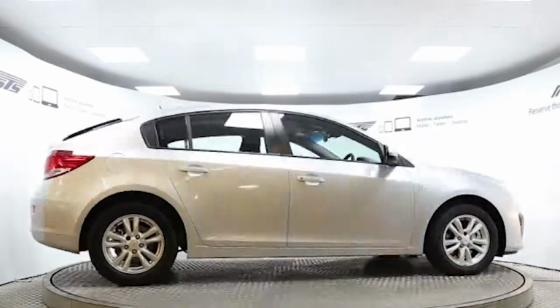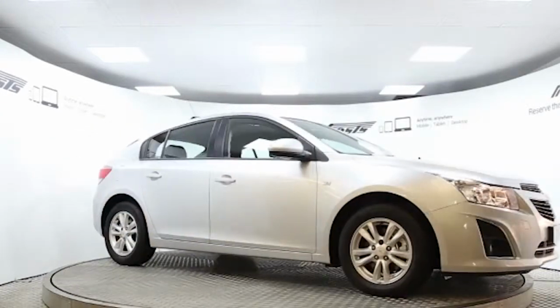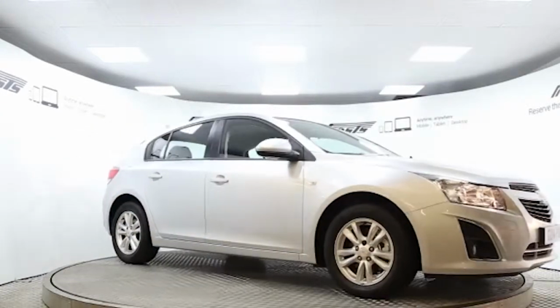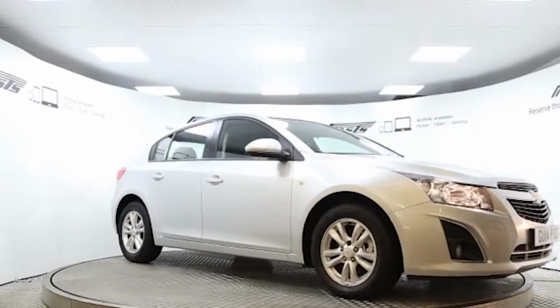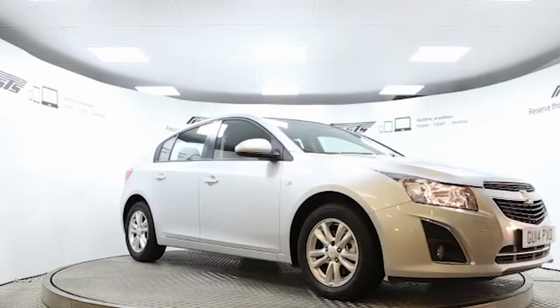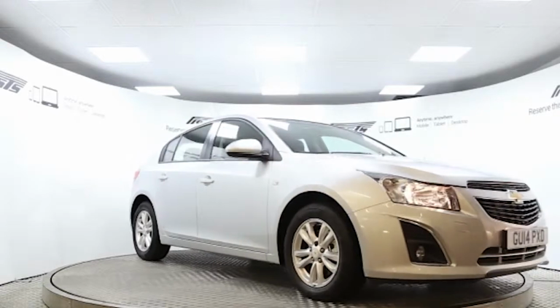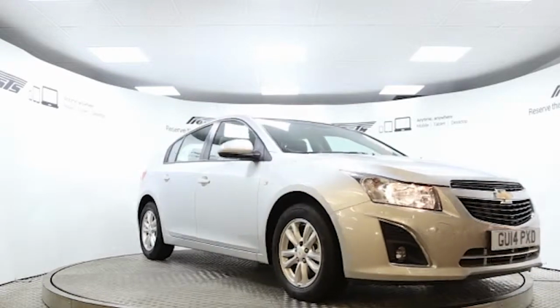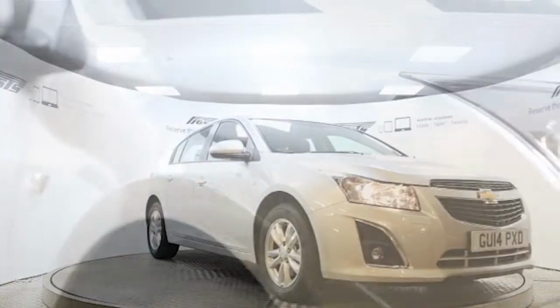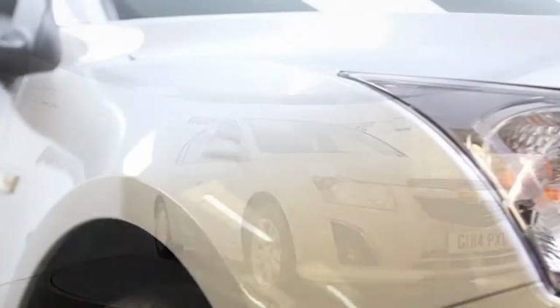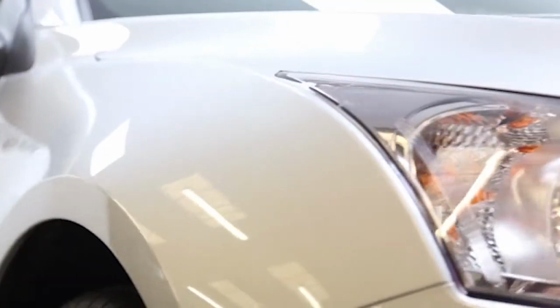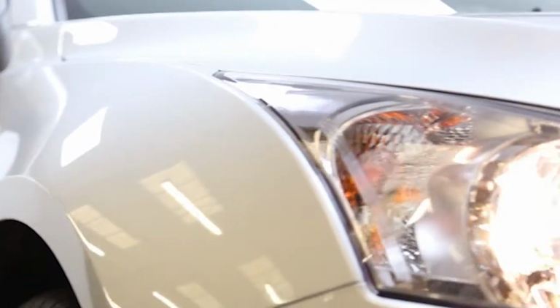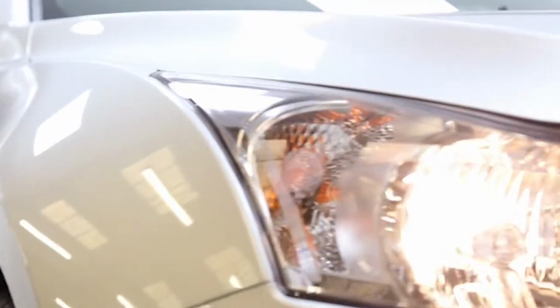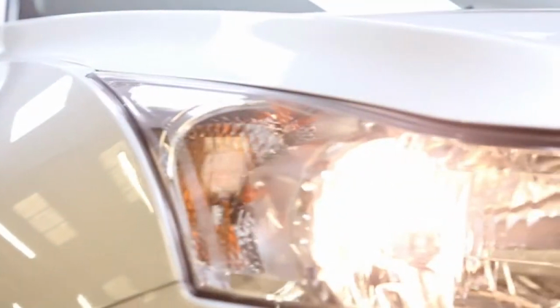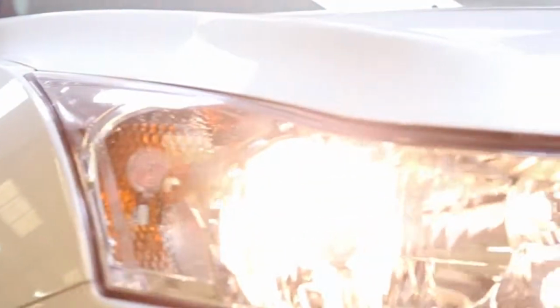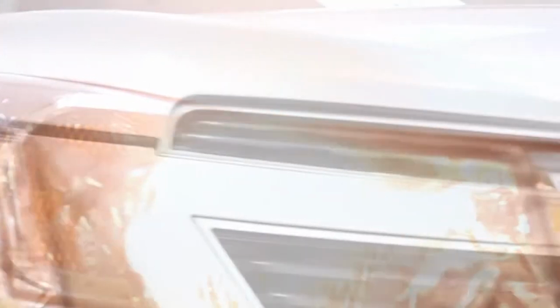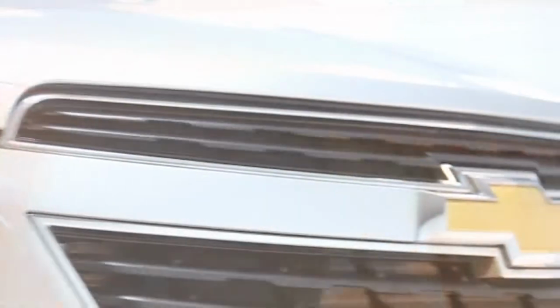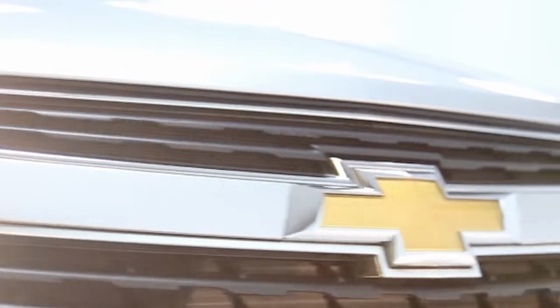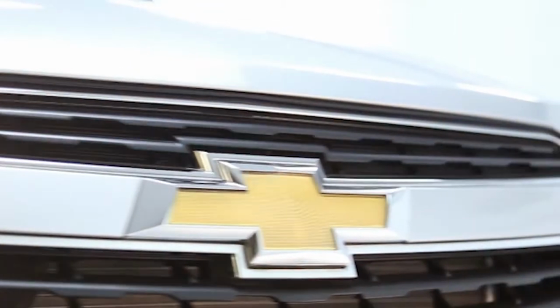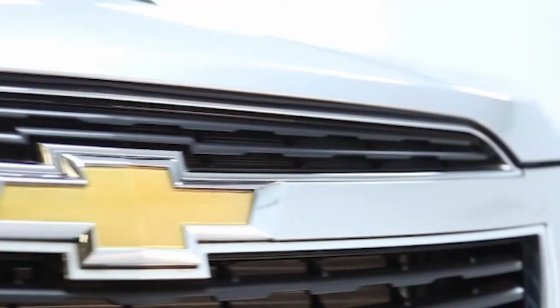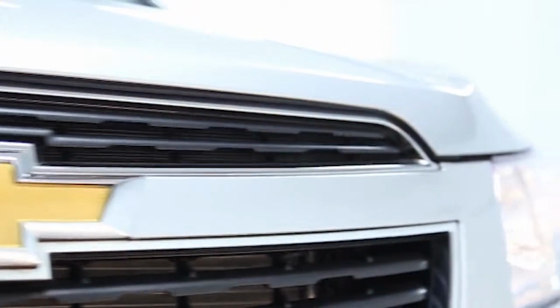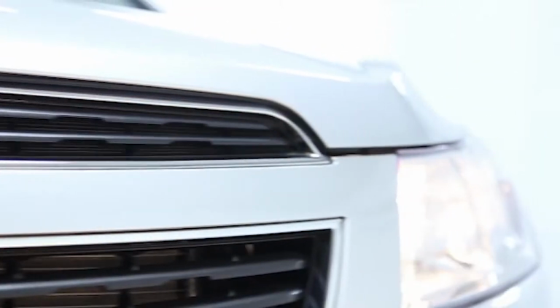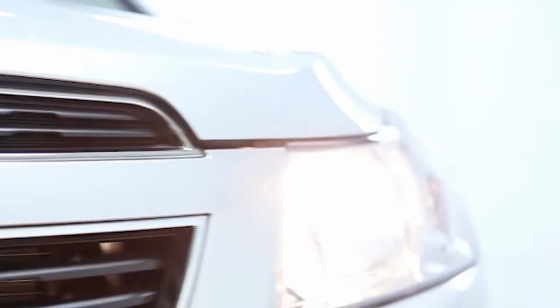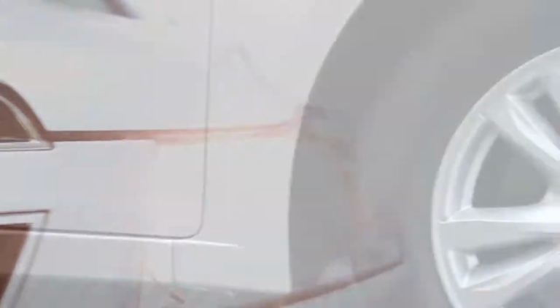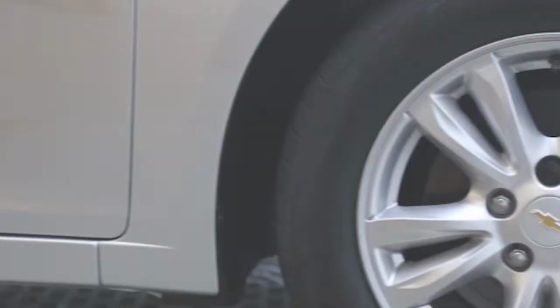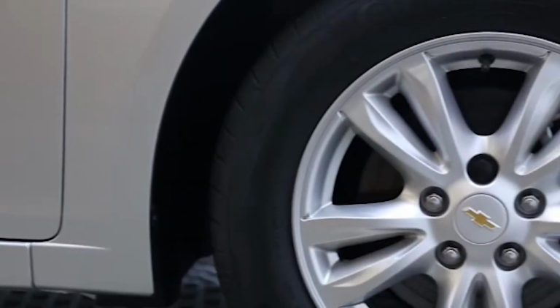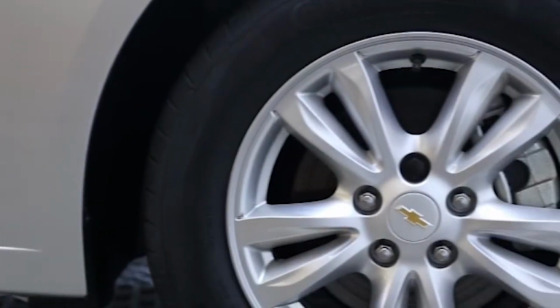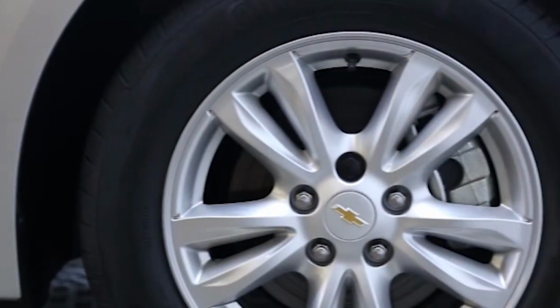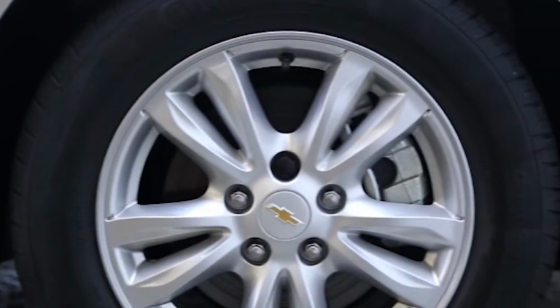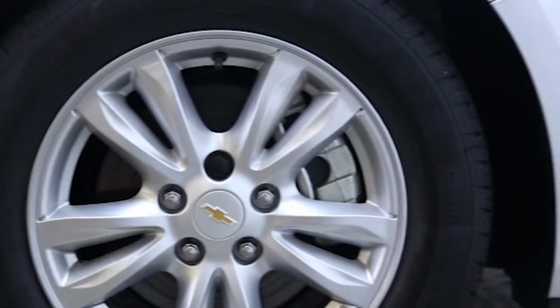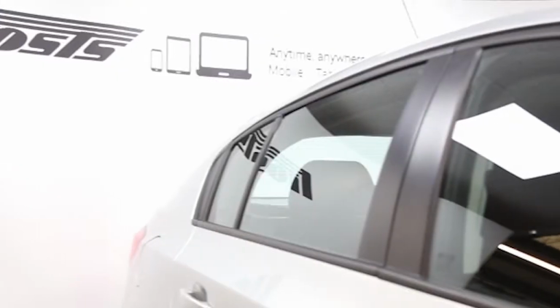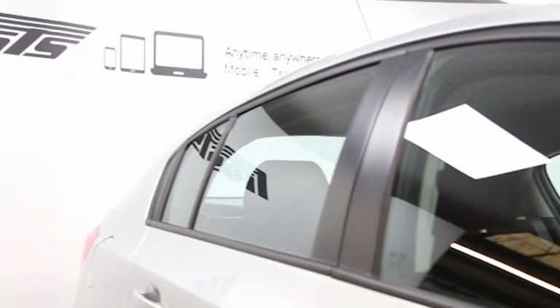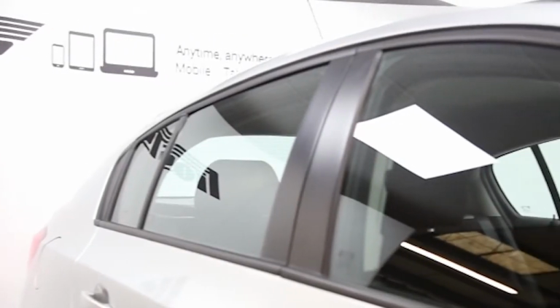Here we have a 2014 registered 5-door Chevrolet Cruze LT with a 1.7 litre manual transmission diesel engine. The car is finished in ice silver.